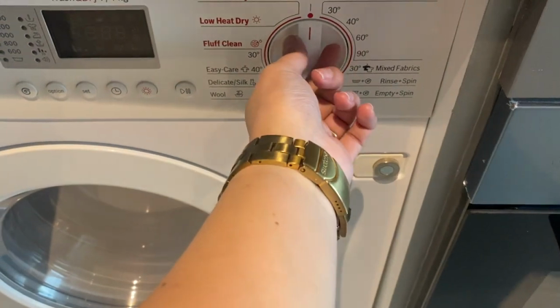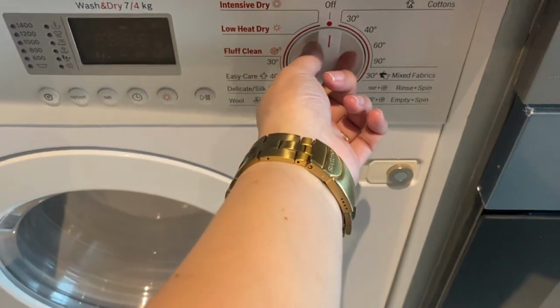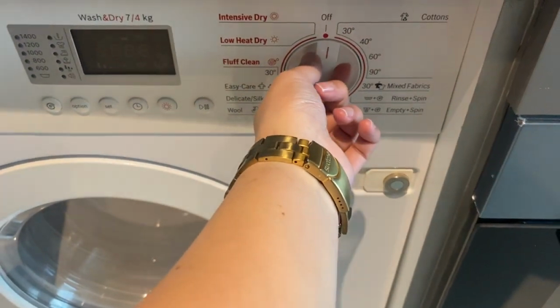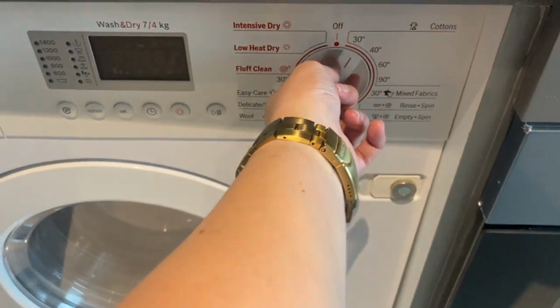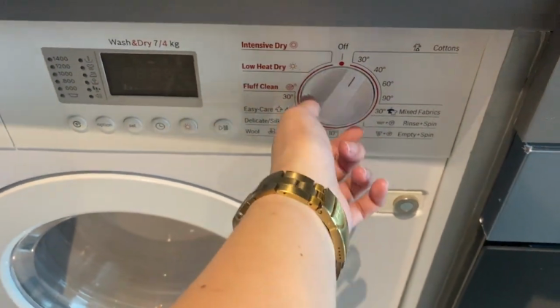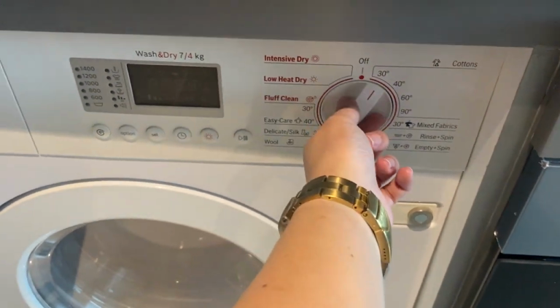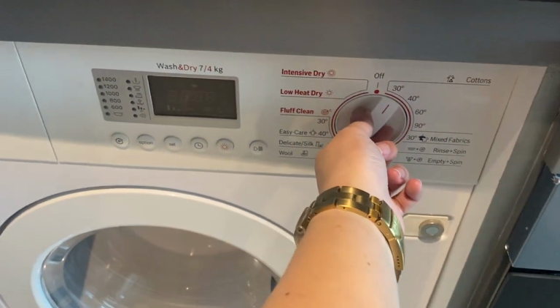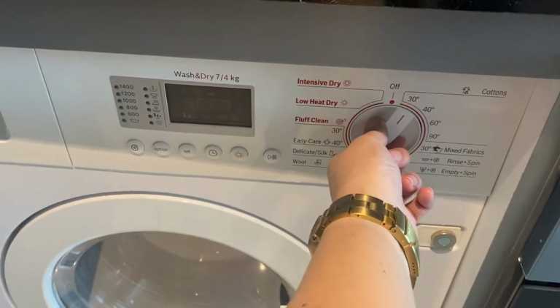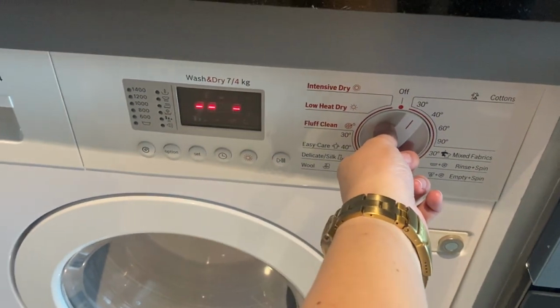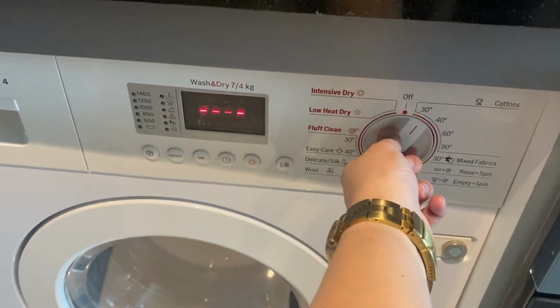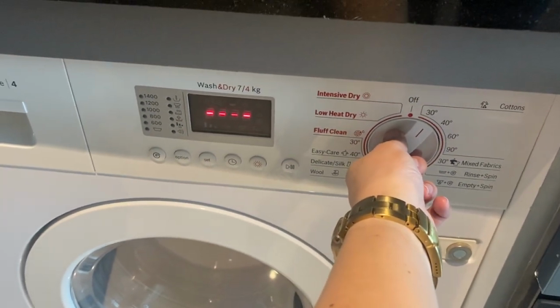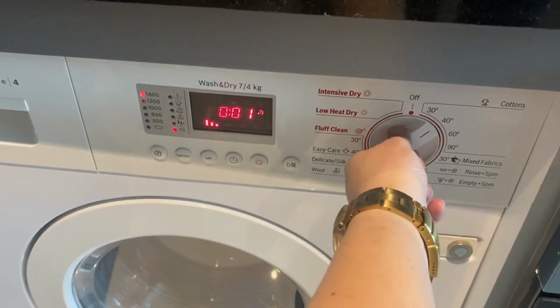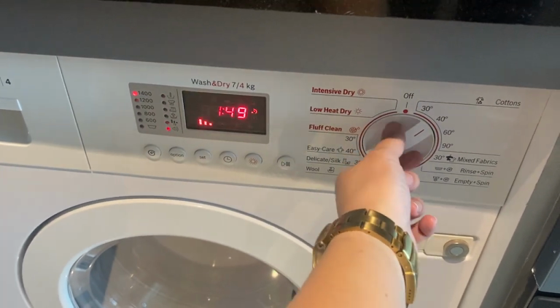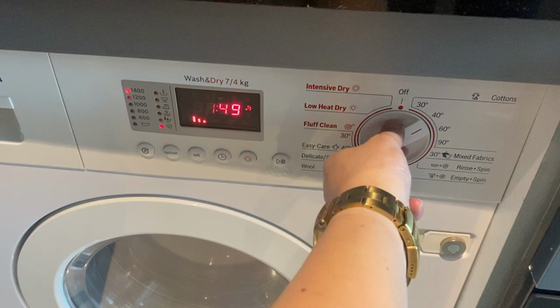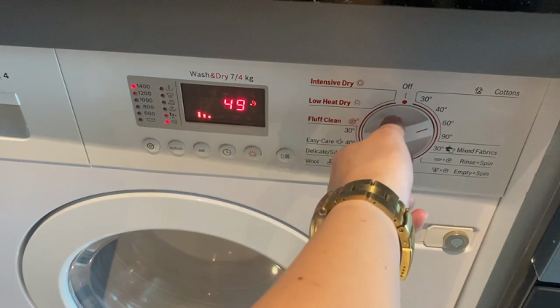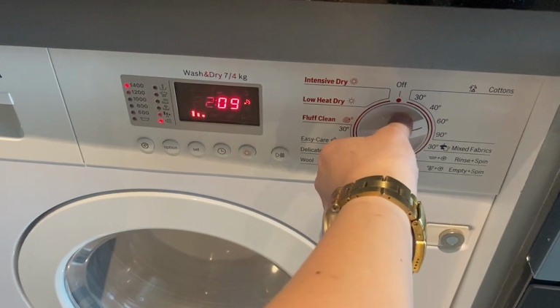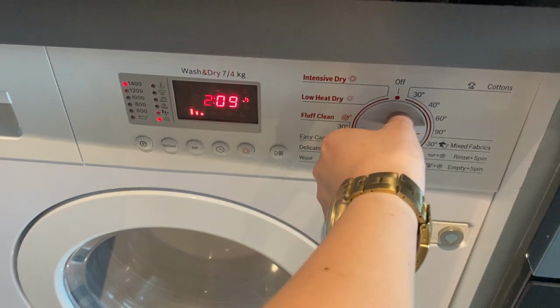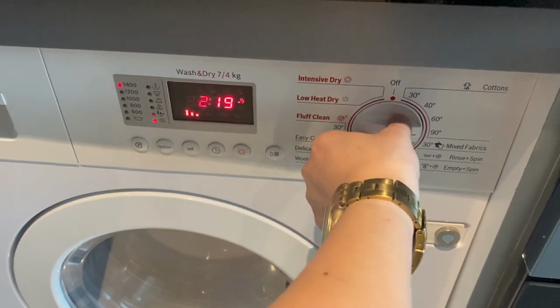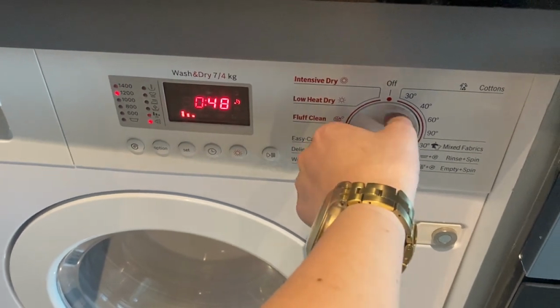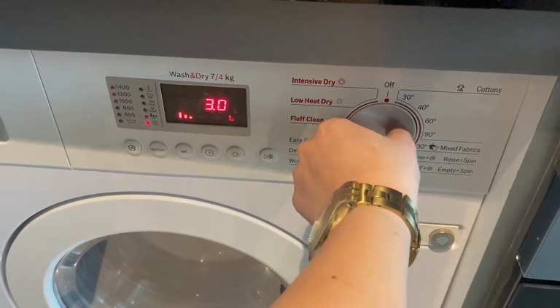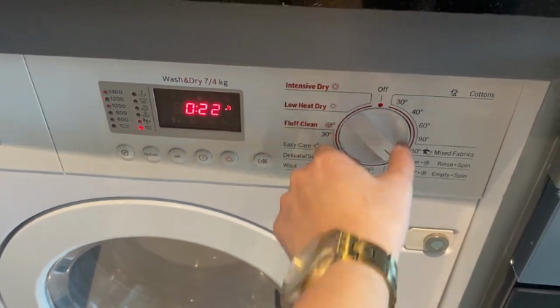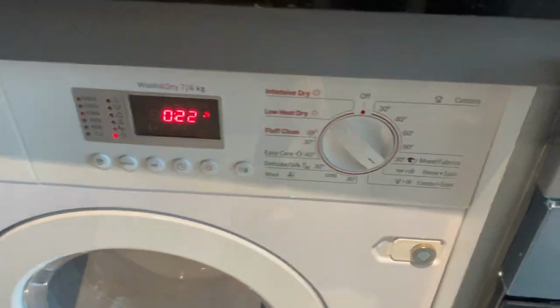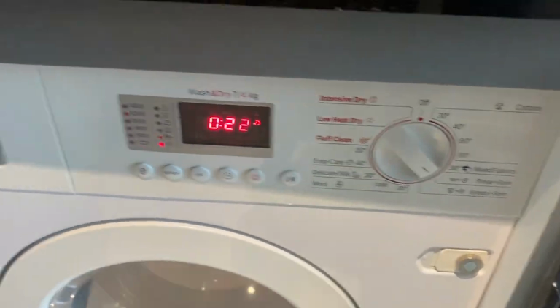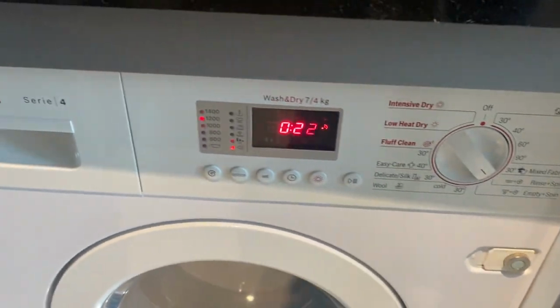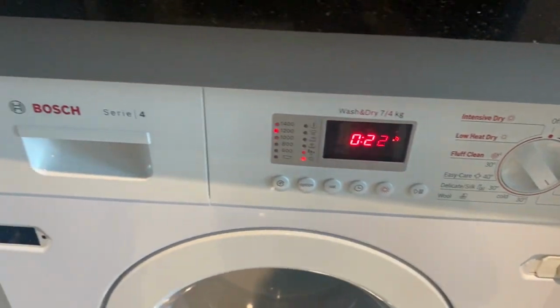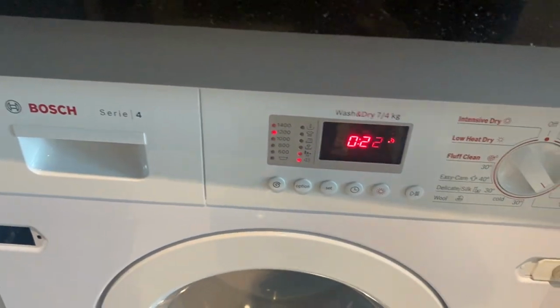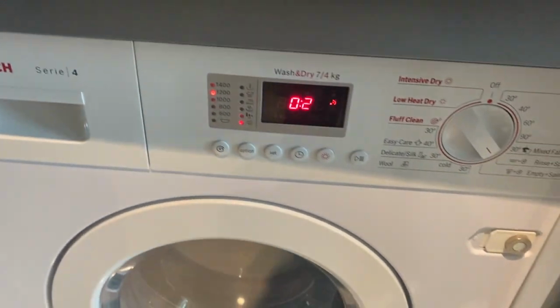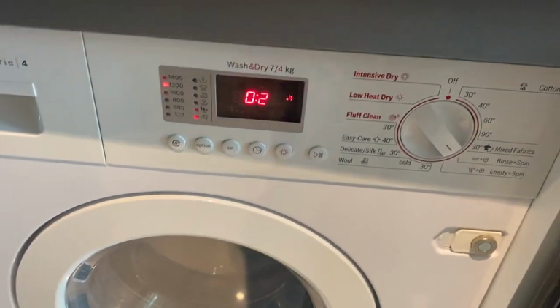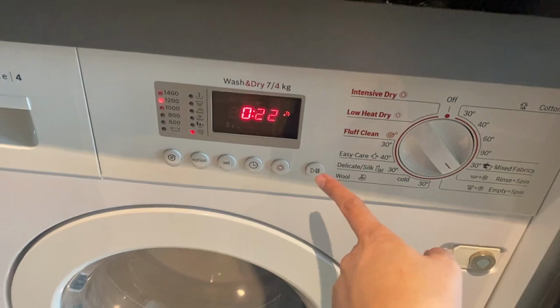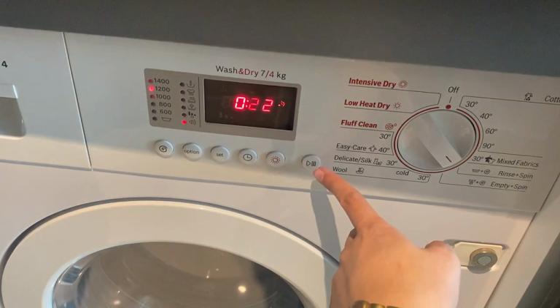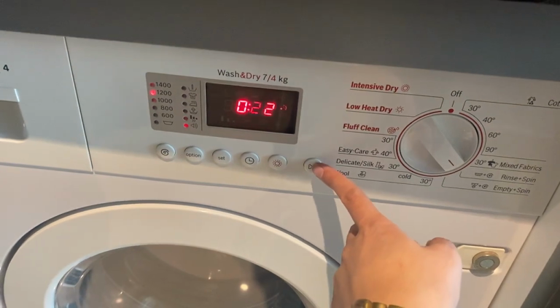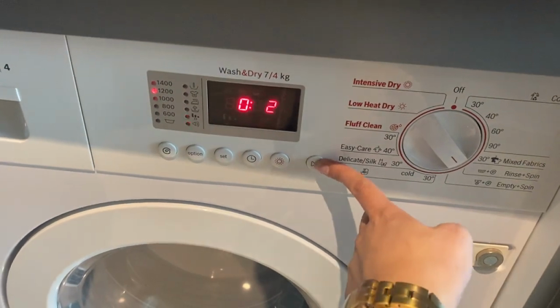Twist this knob to turn on and set the program. Once you have selected the program, press the display button right here.